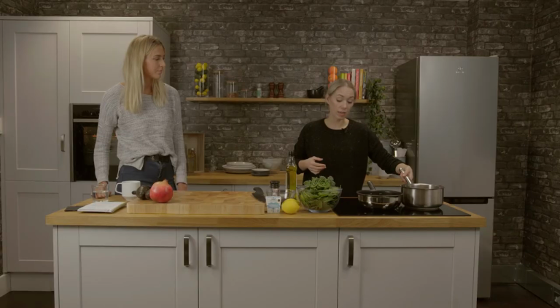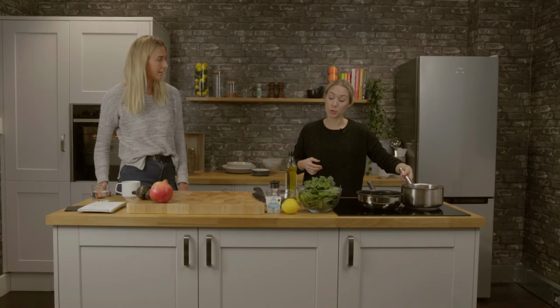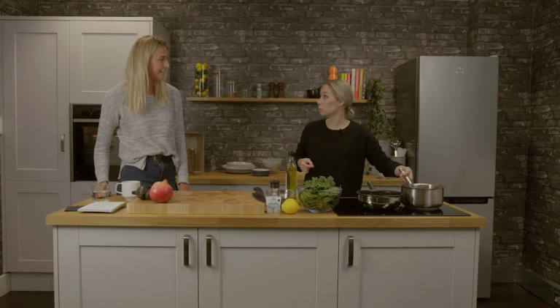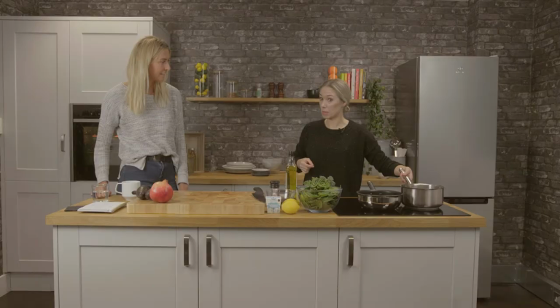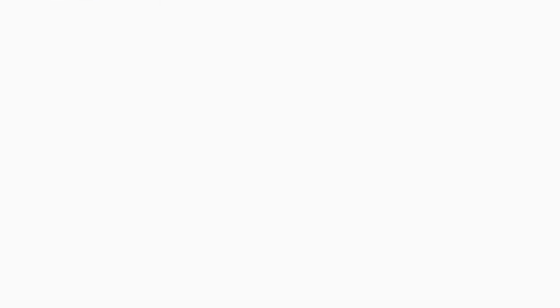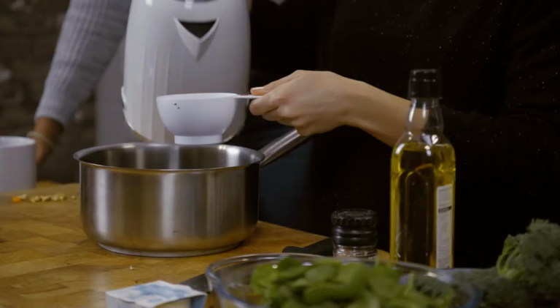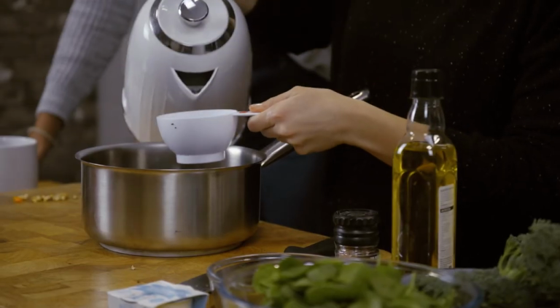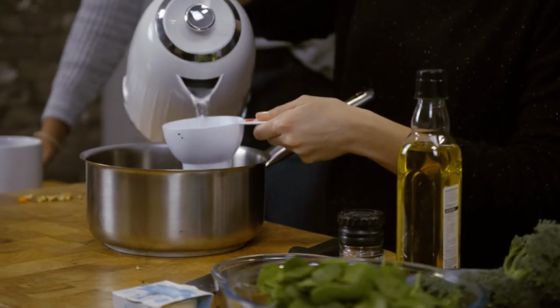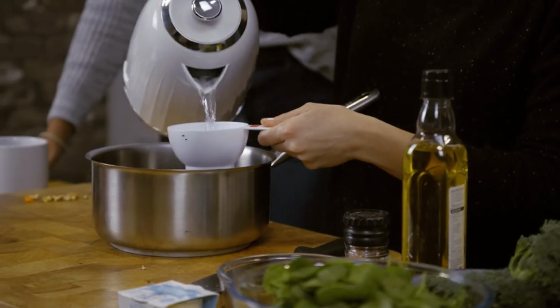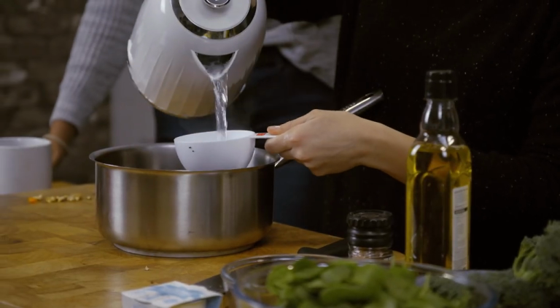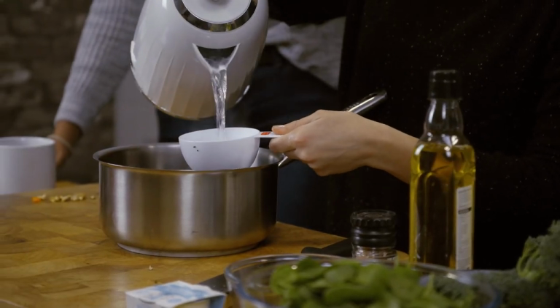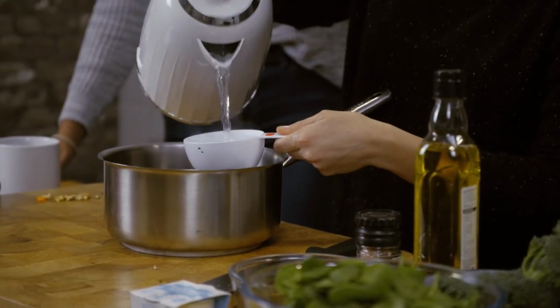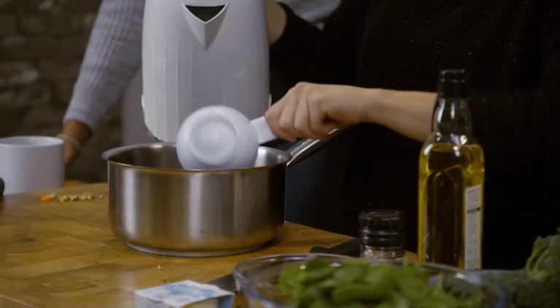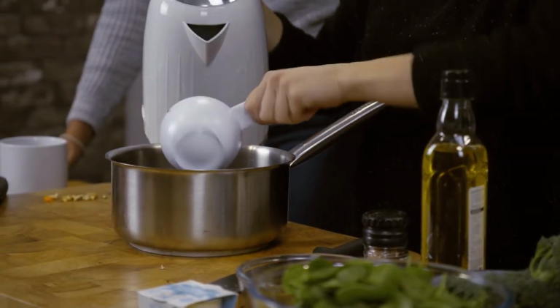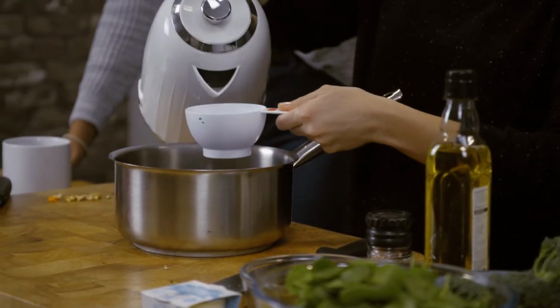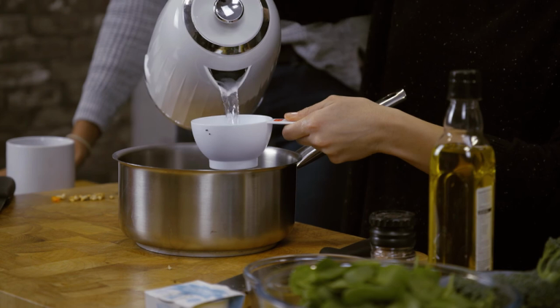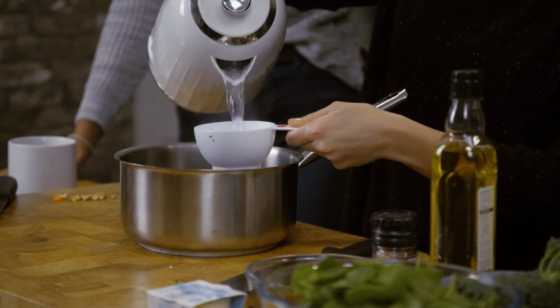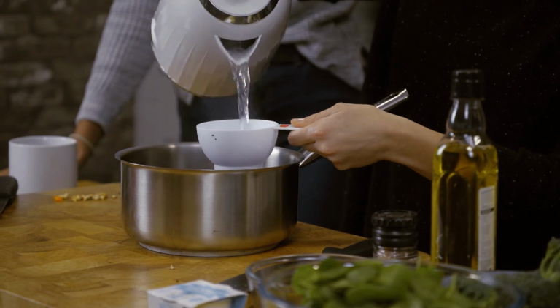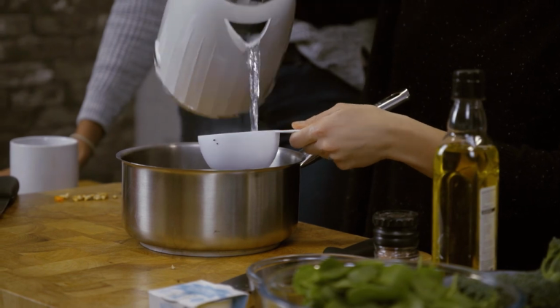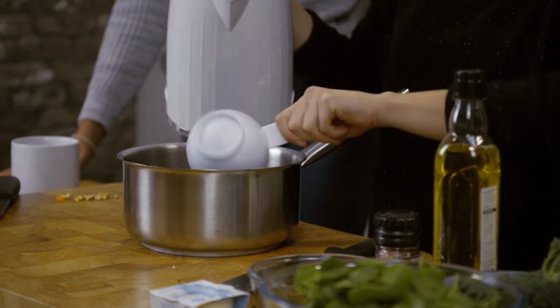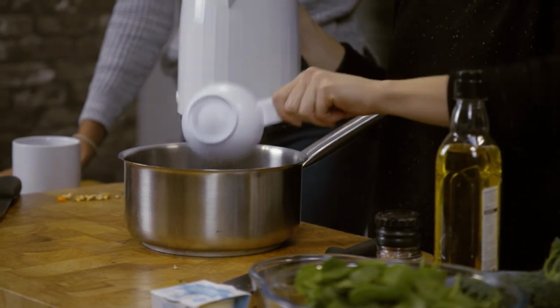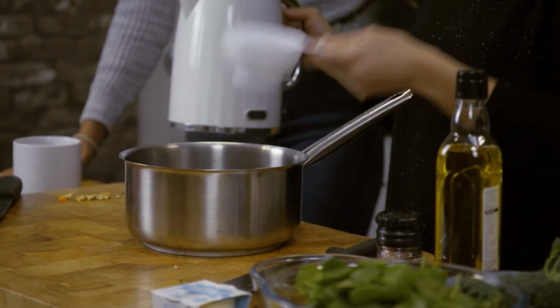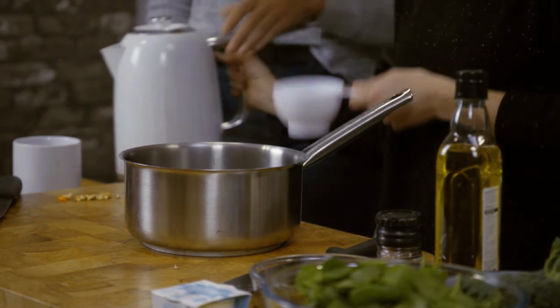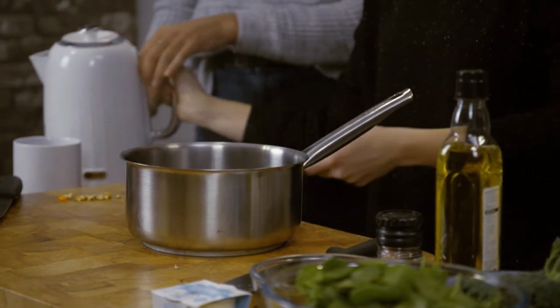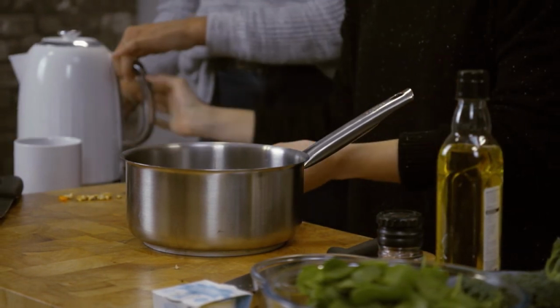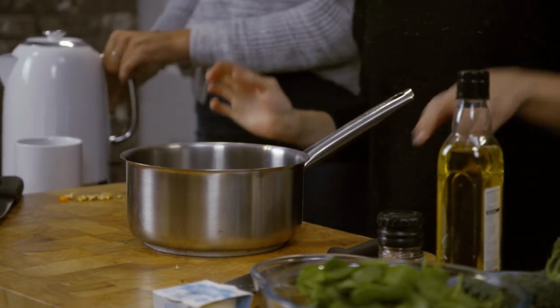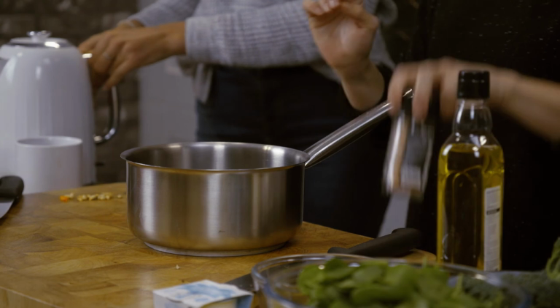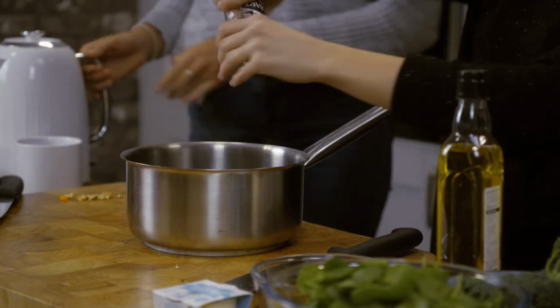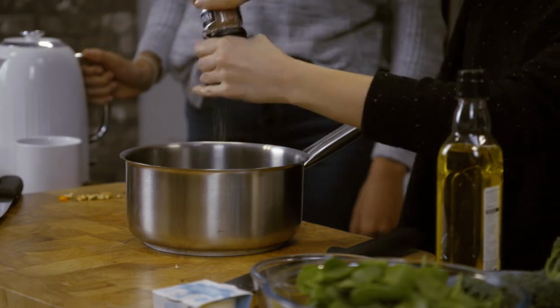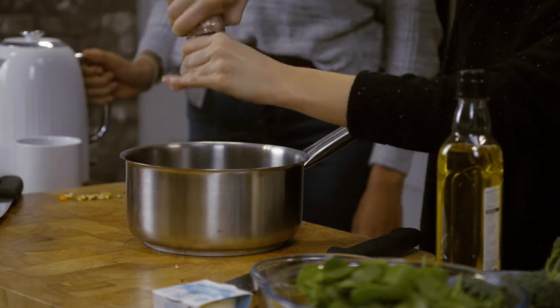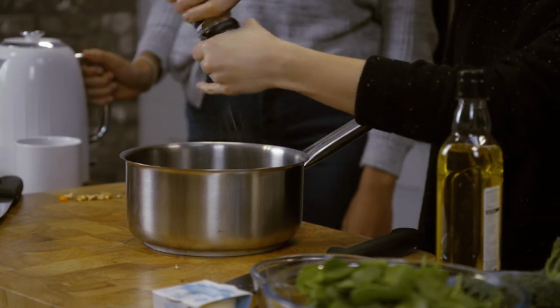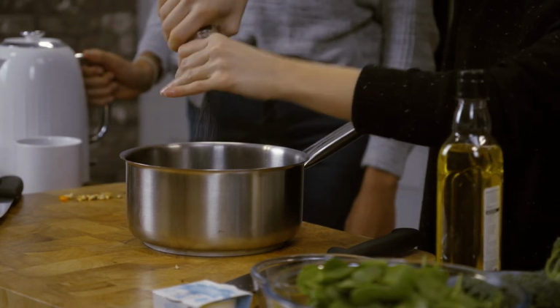Next we're going to boil the quinoa in one and a half cups of water. Do you add anything else to this? Just a pinch of salt, just to season it slightly.